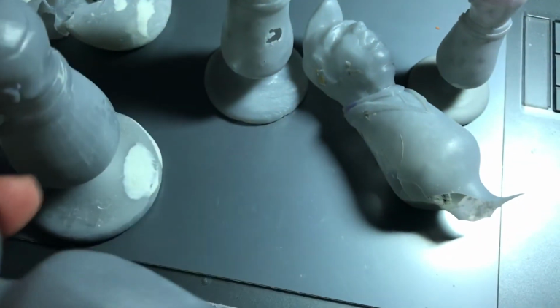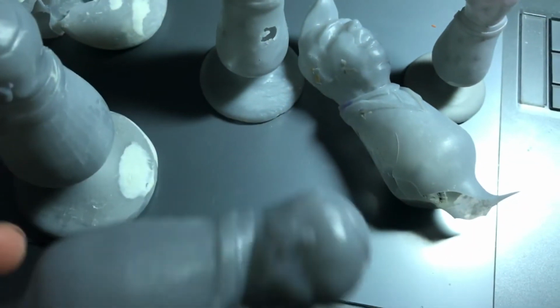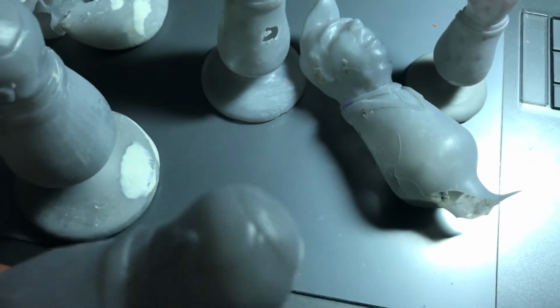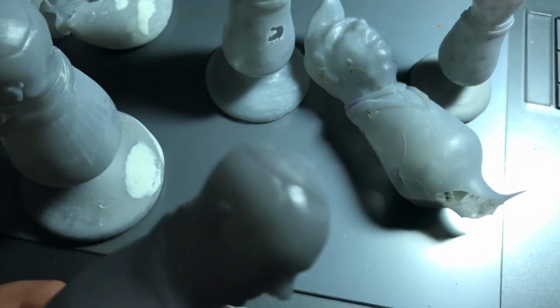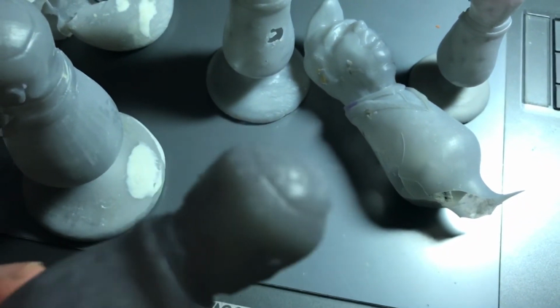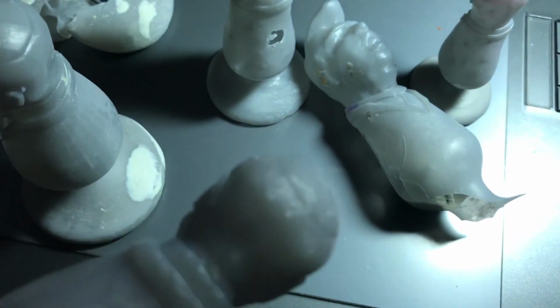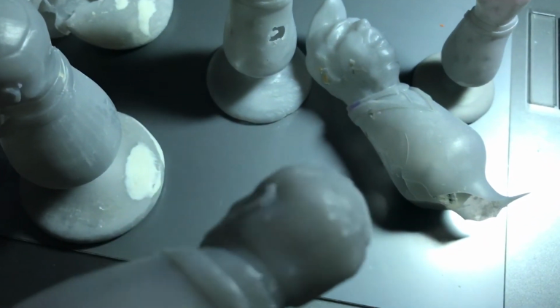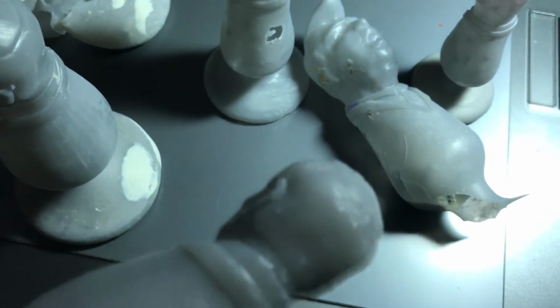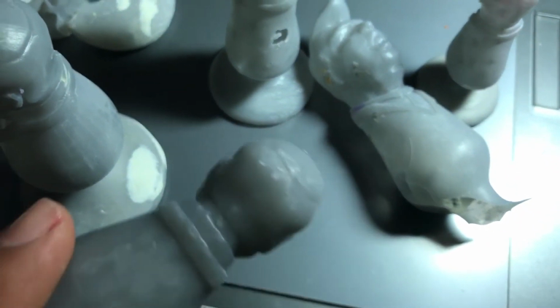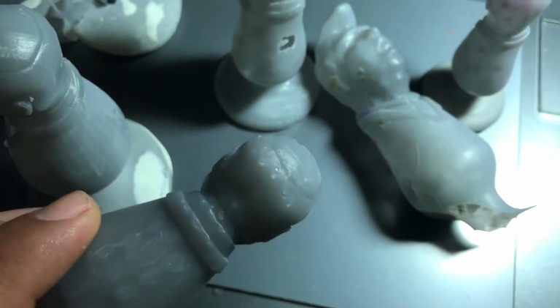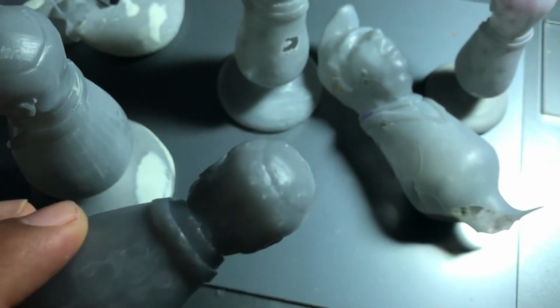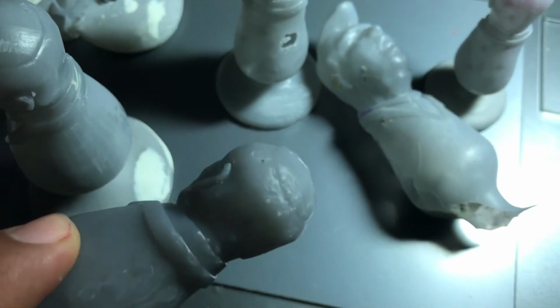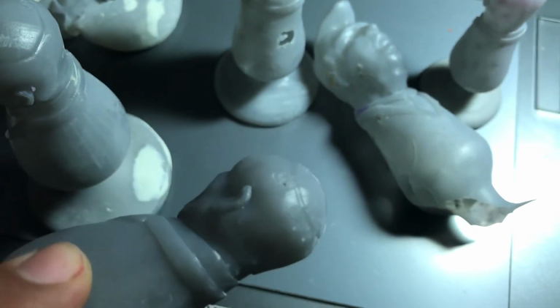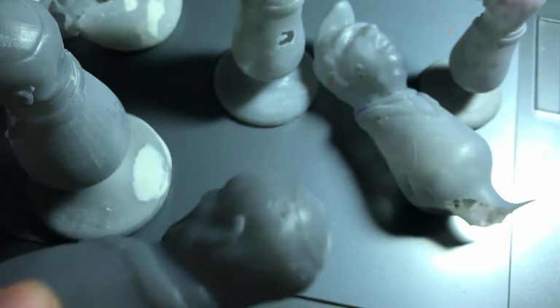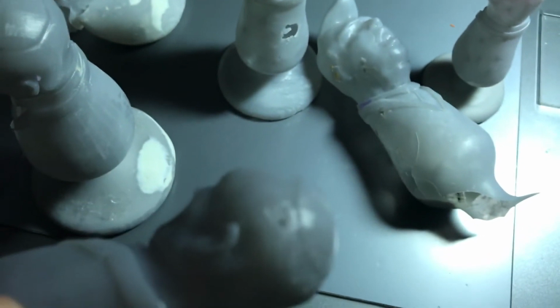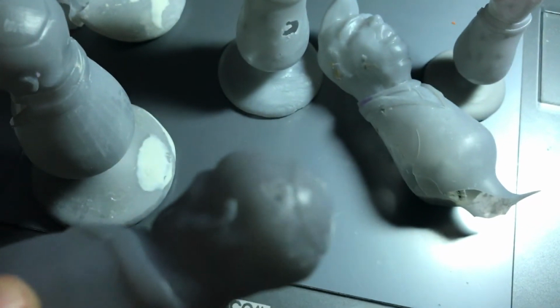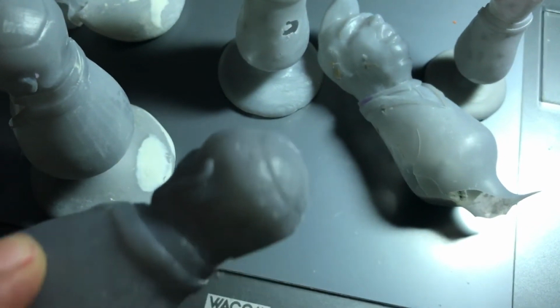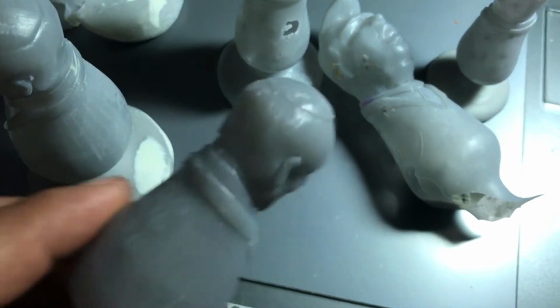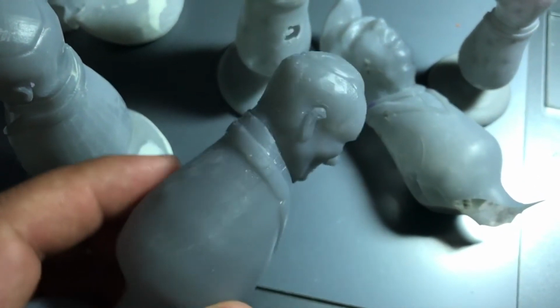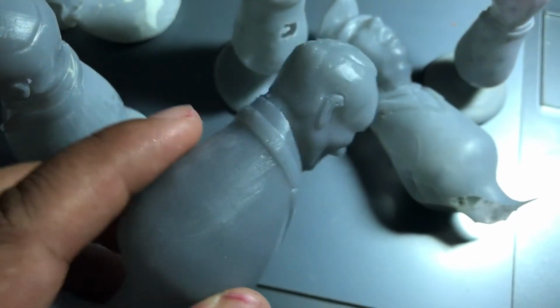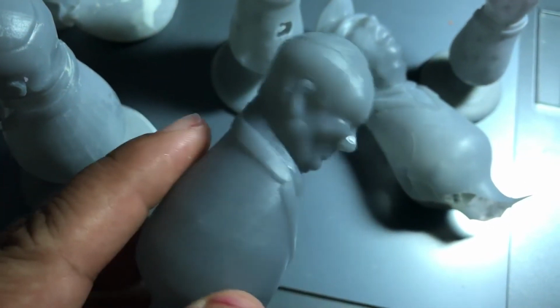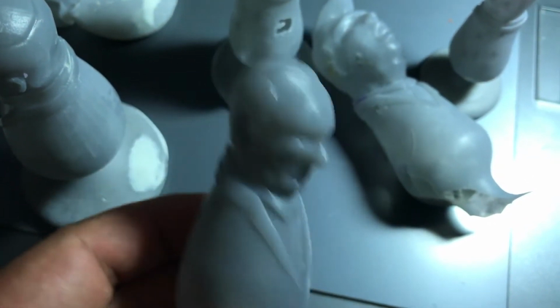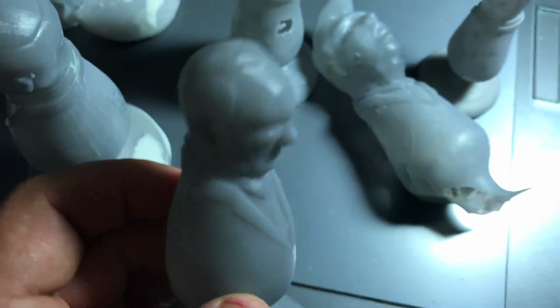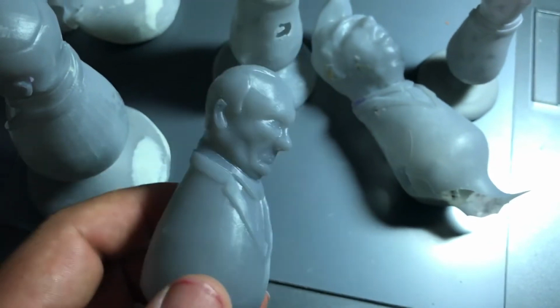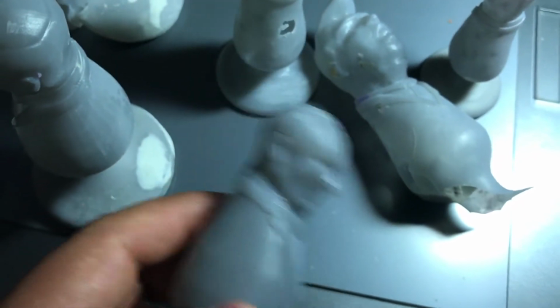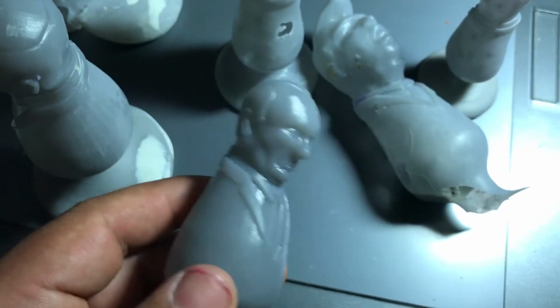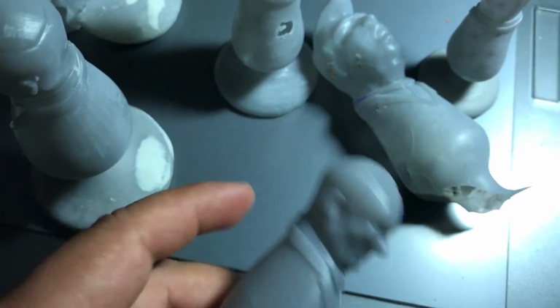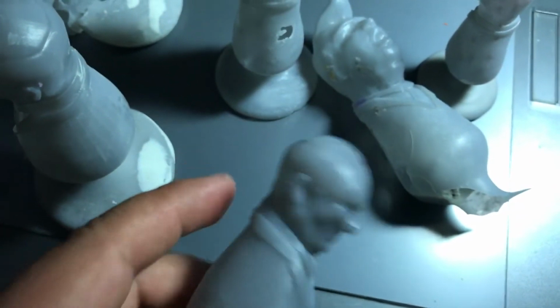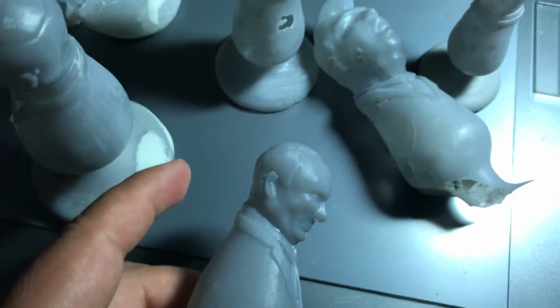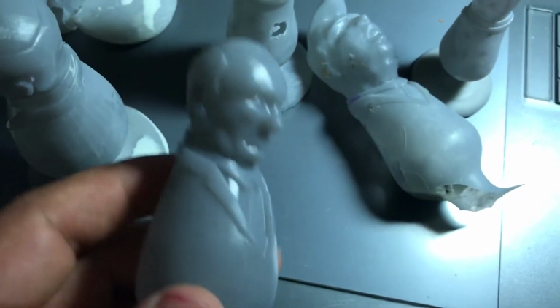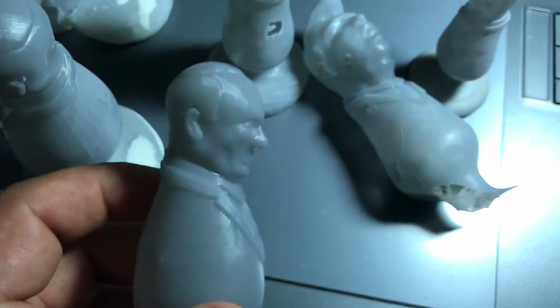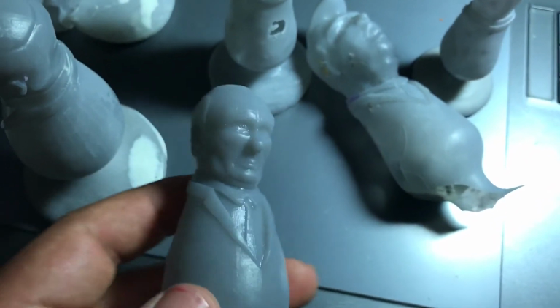Then I think it had another hole in the head — yeah, there's a hole right there. So that's one, two problems: it warps and there are holes.